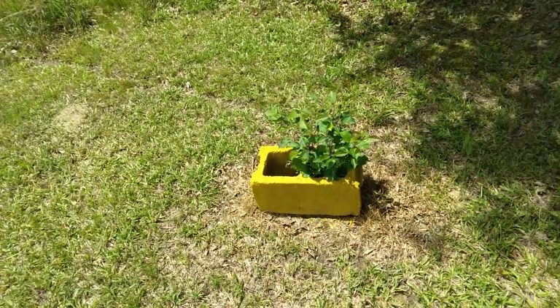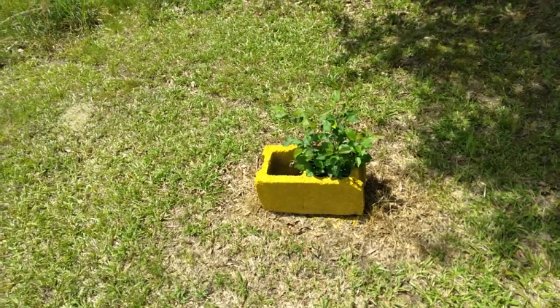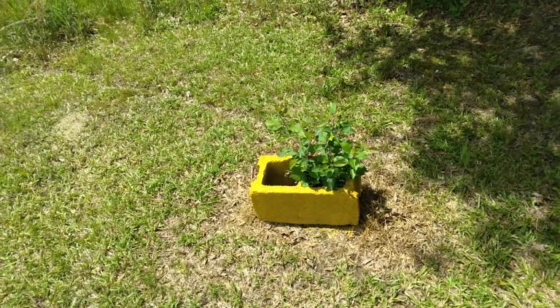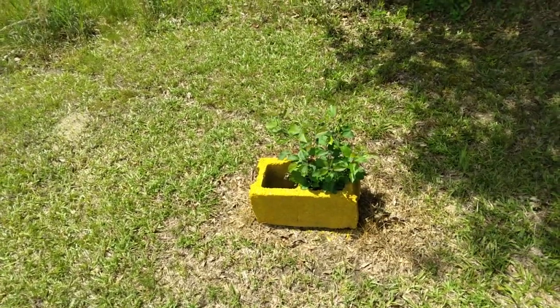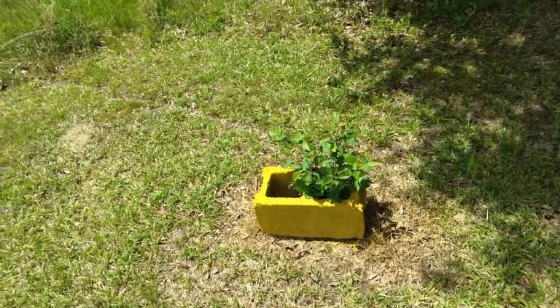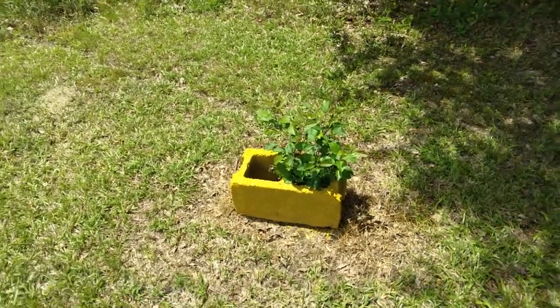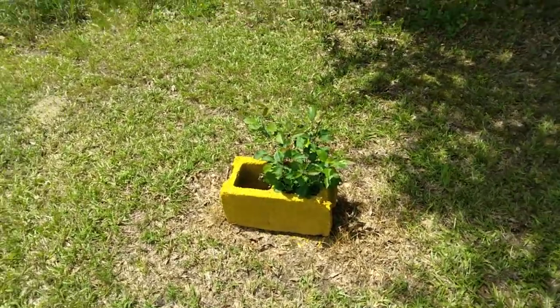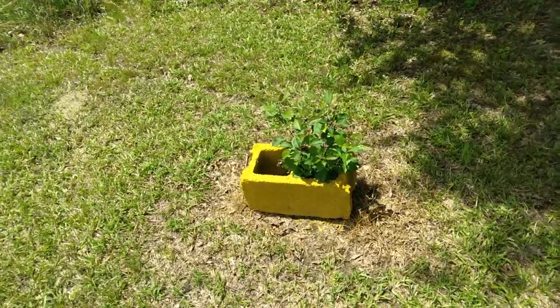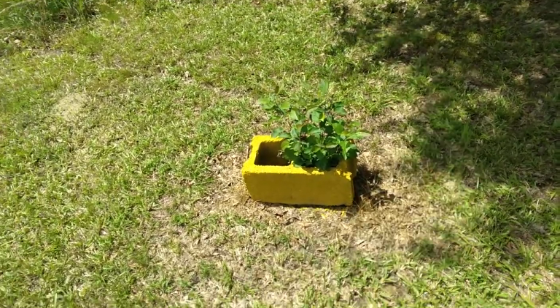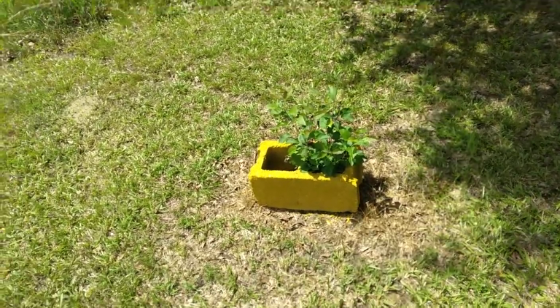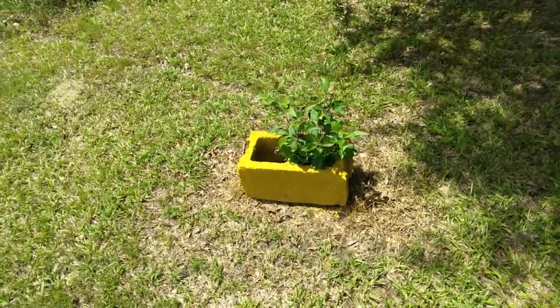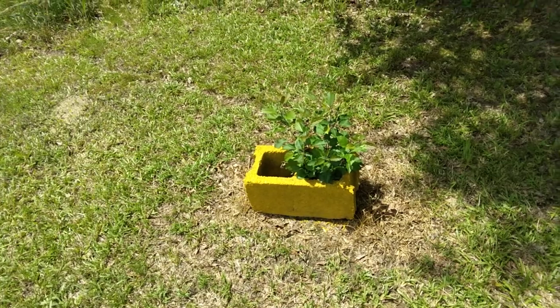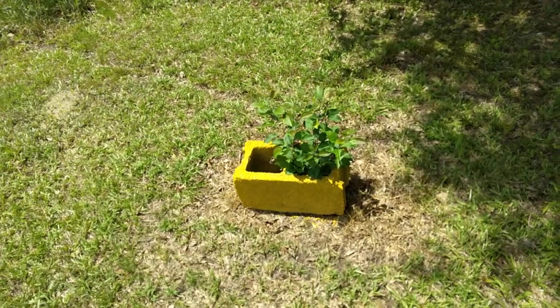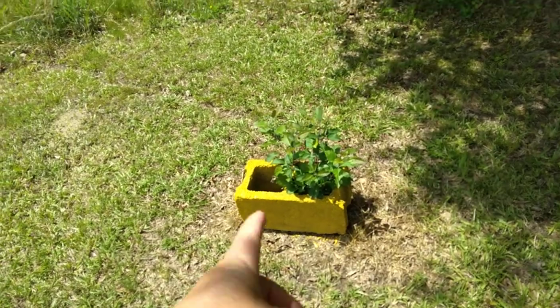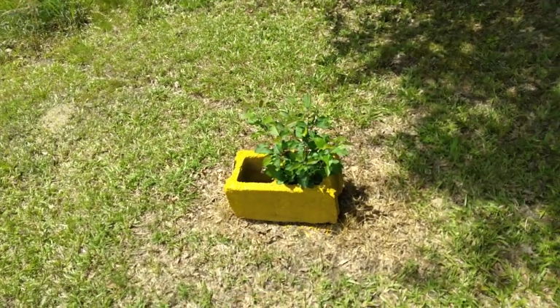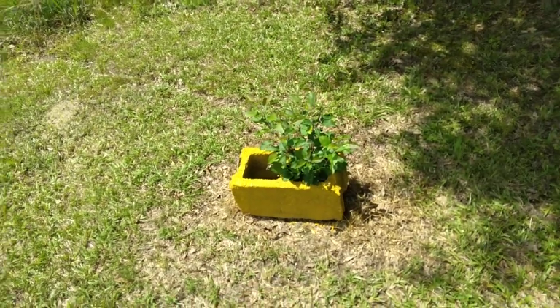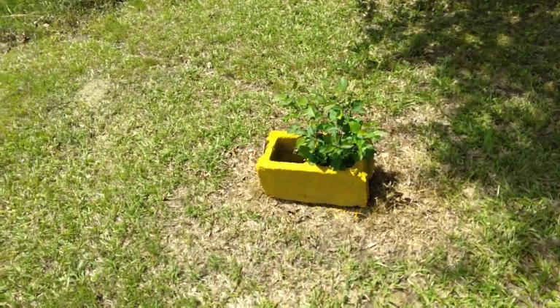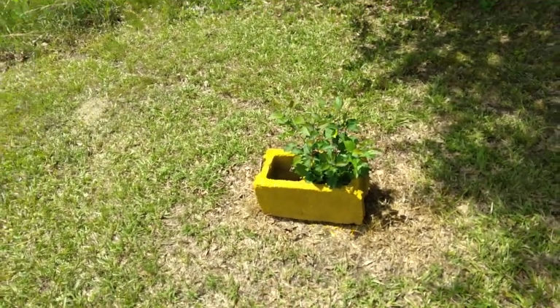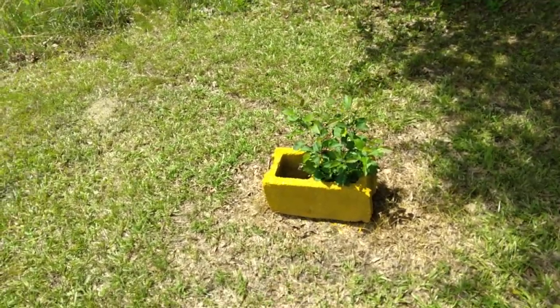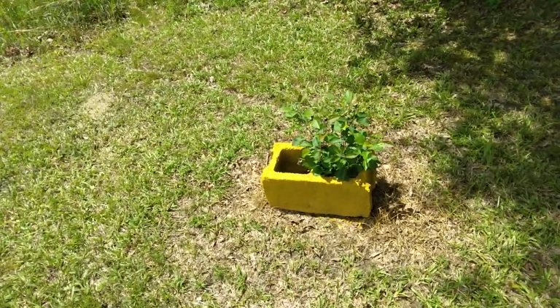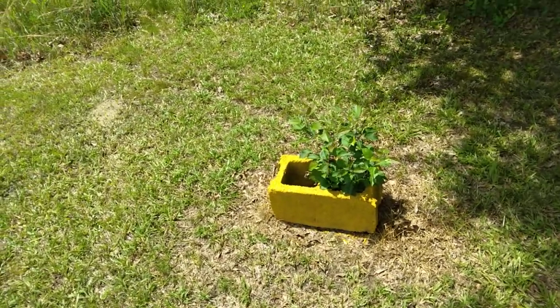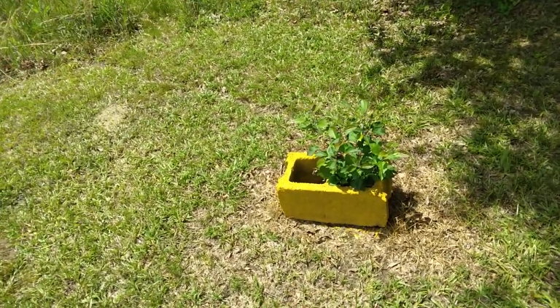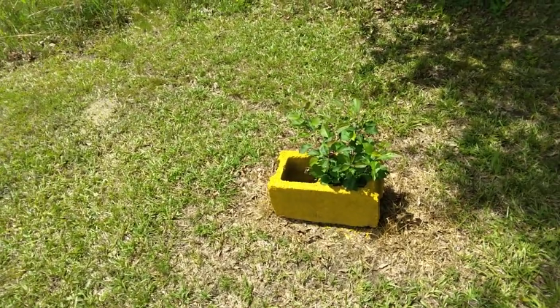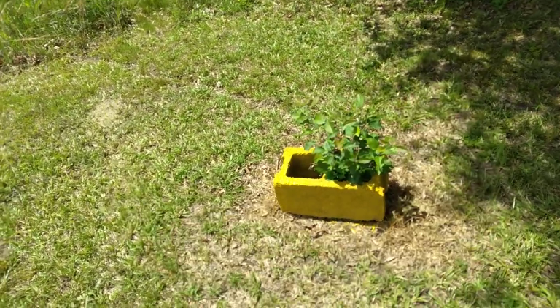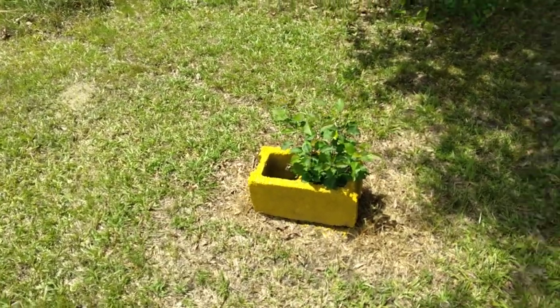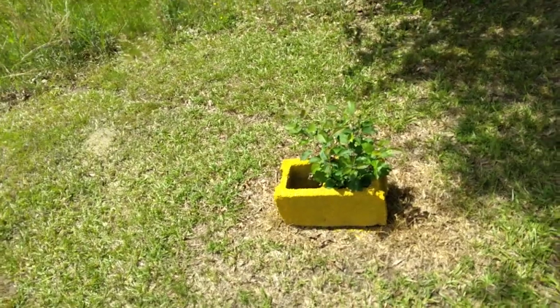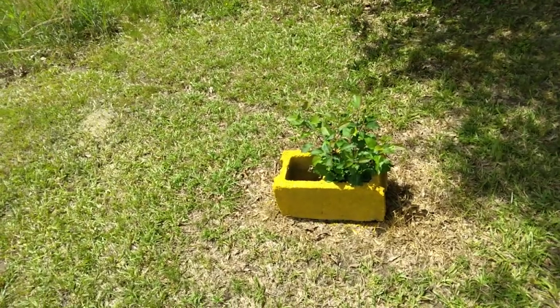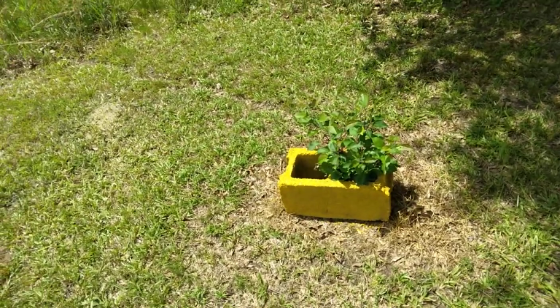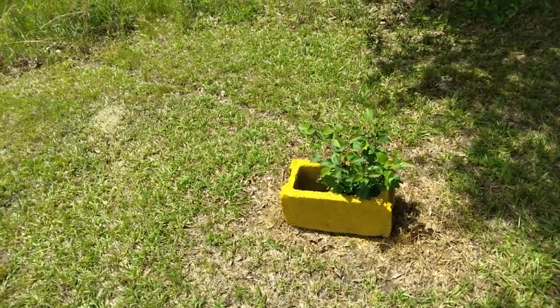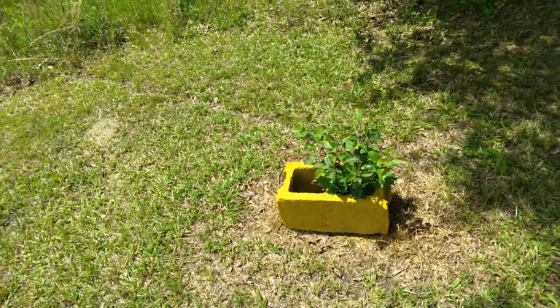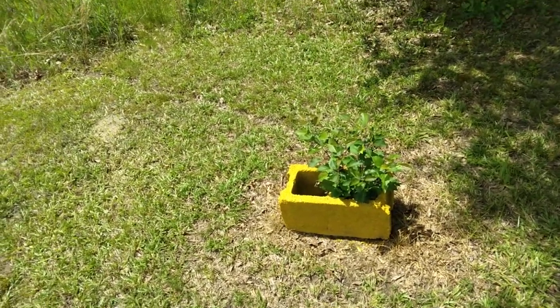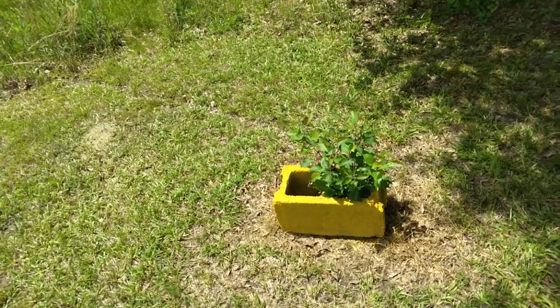This was one of my fruit trees that they had run over with the bush hog. I think this is an apple tree. As you can see, it's trying to come back. I put a block around it so I don't hit it with the line mower. Maybe it'll come back.